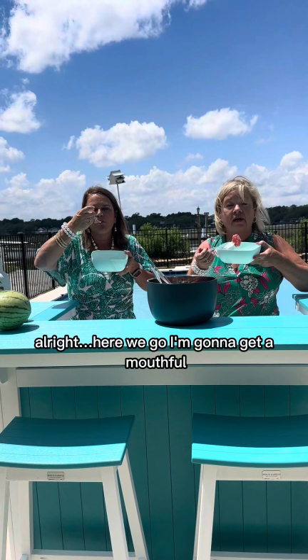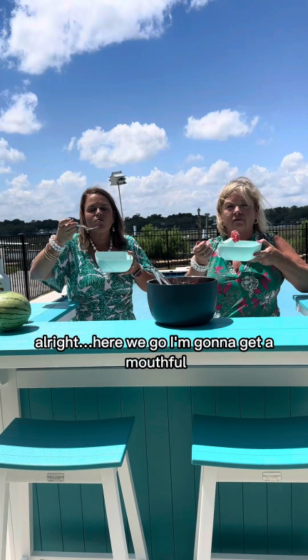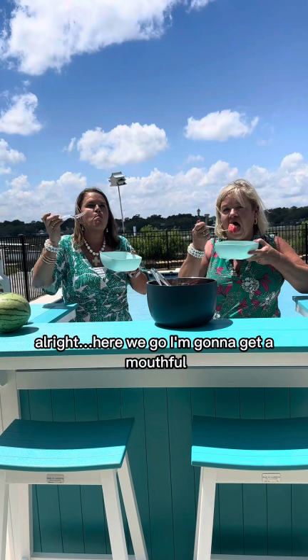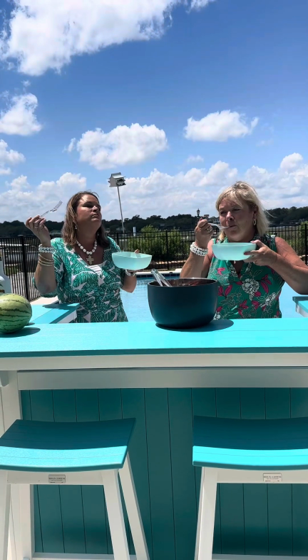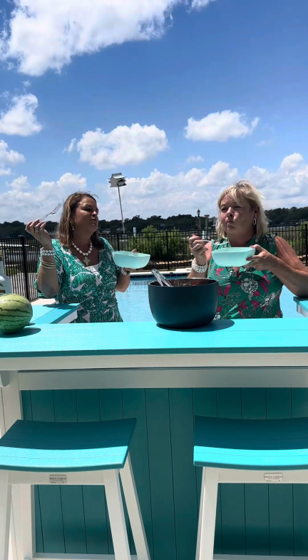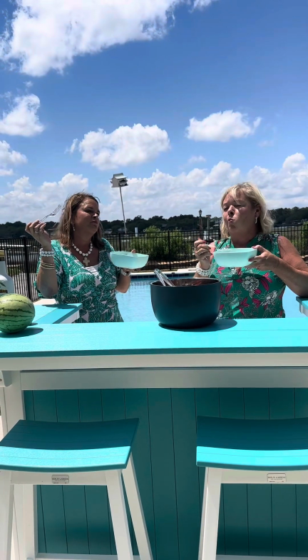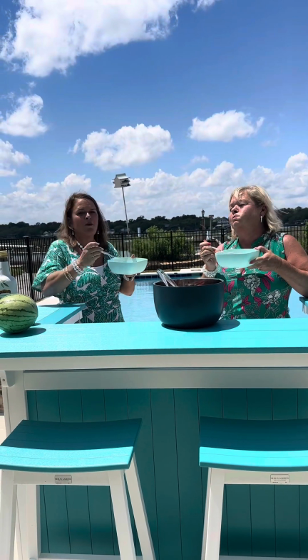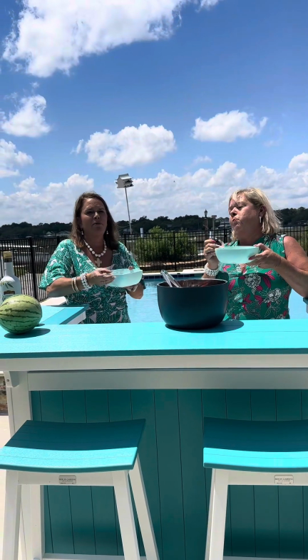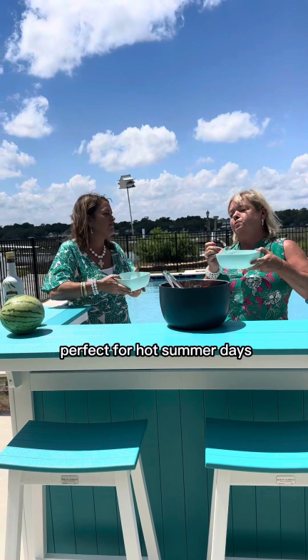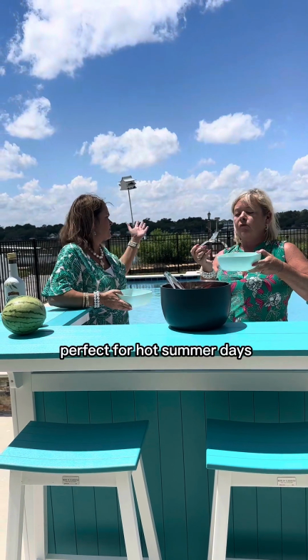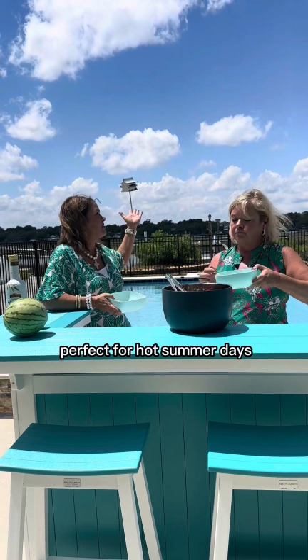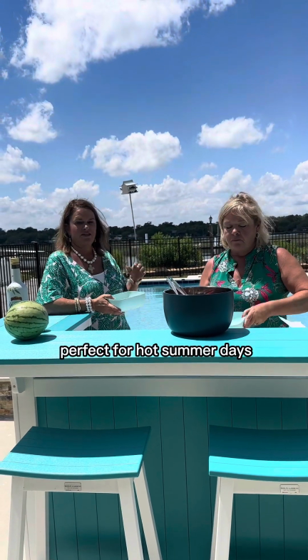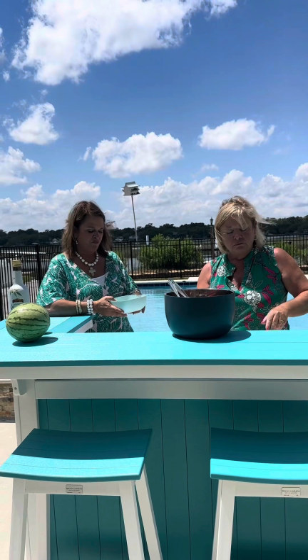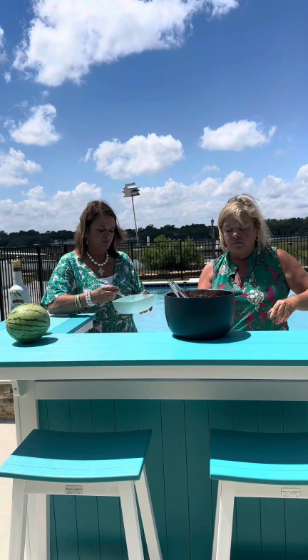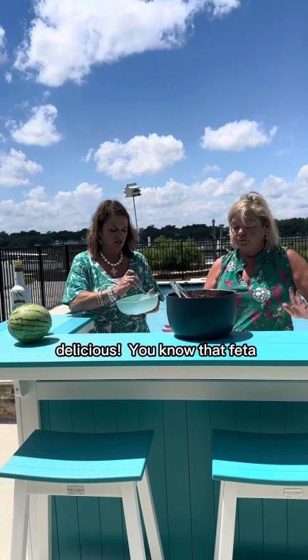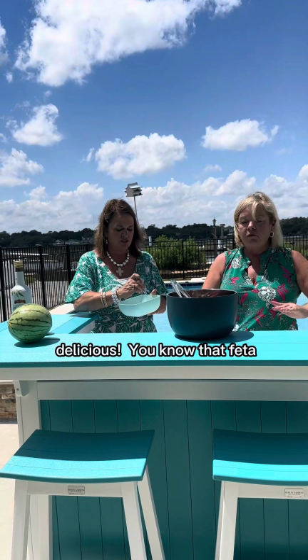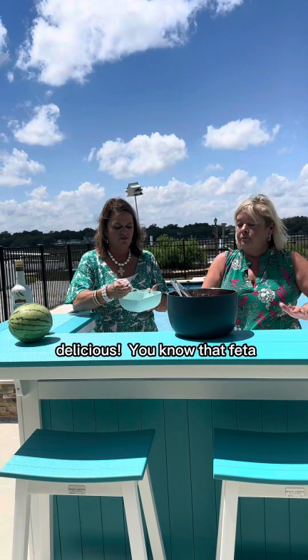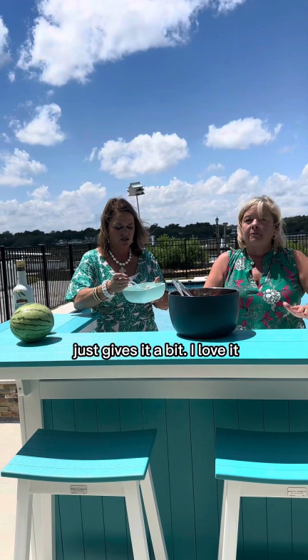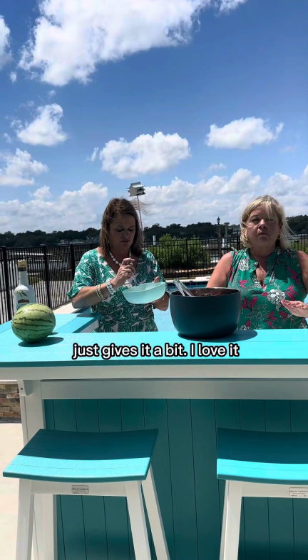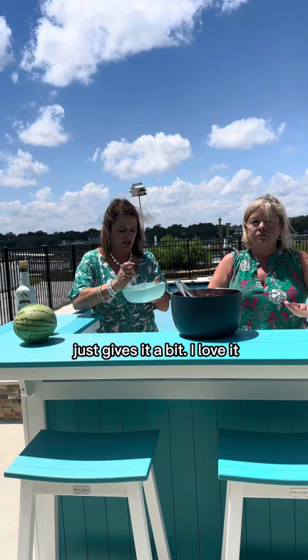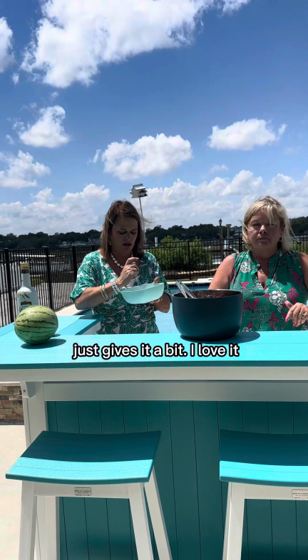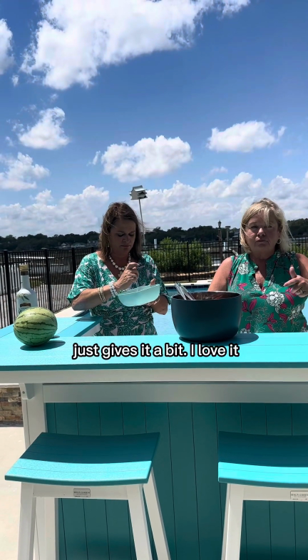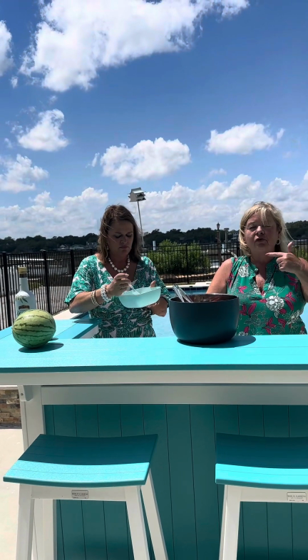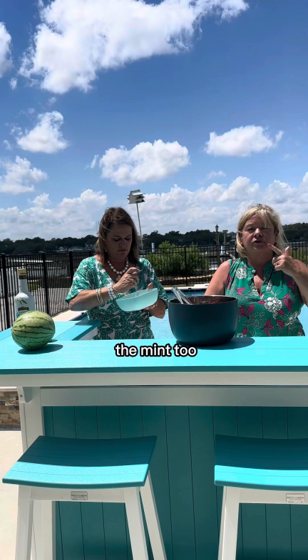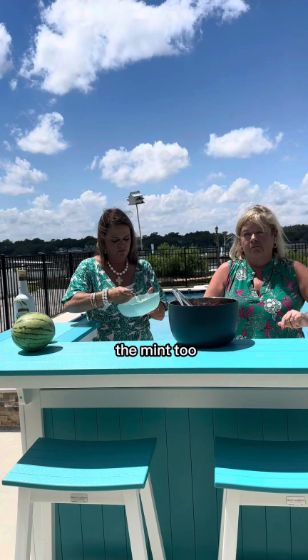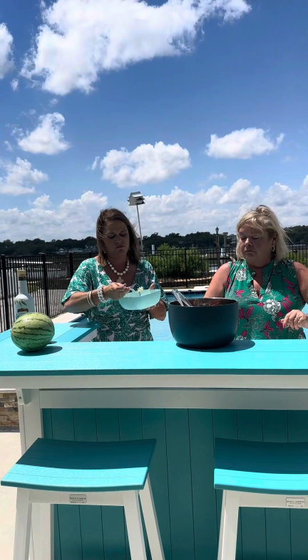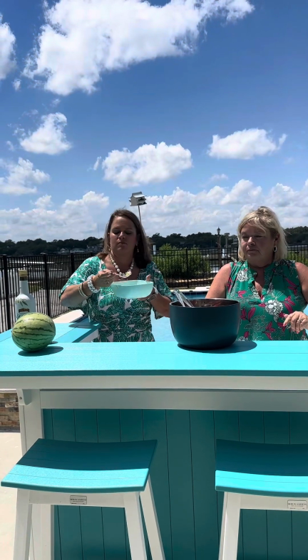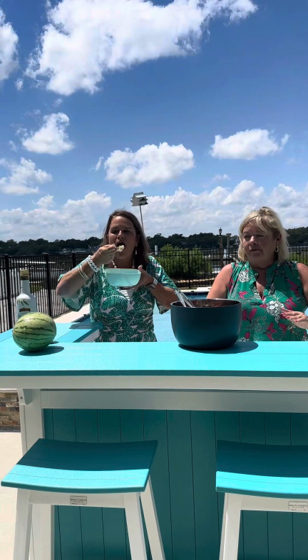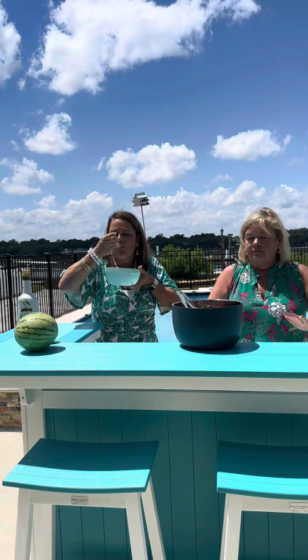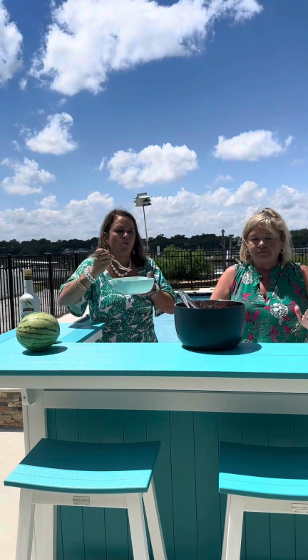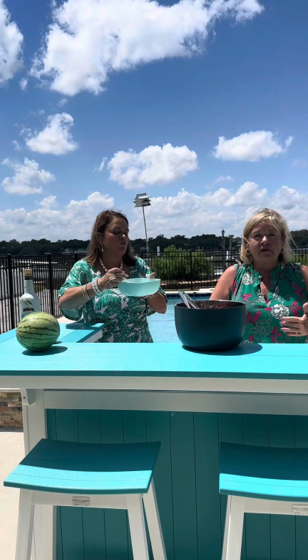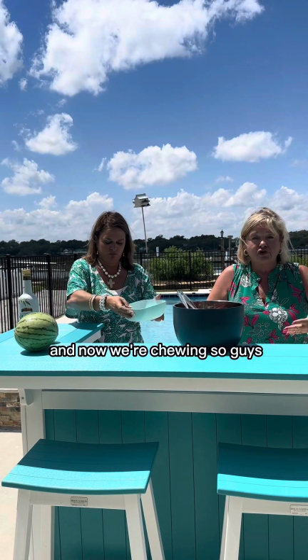I'm going to get a mouthful. Perfect for hot summer days. Delicious — you know that feta just gives it a kiss. I love it — the mint, too.